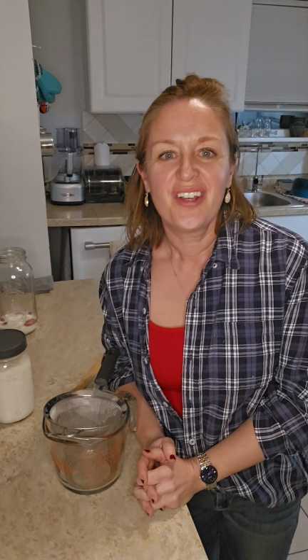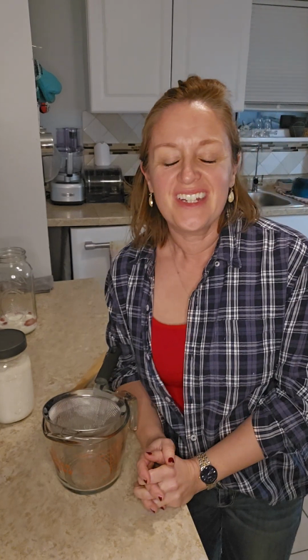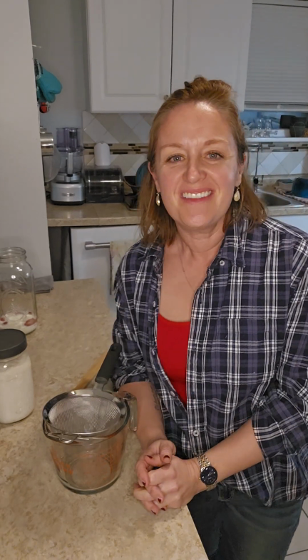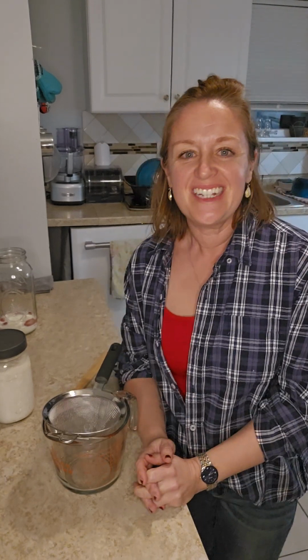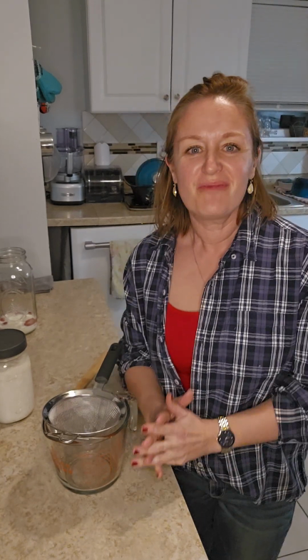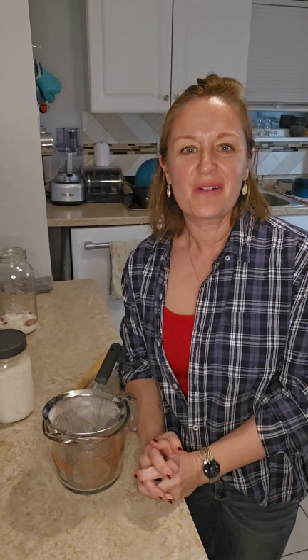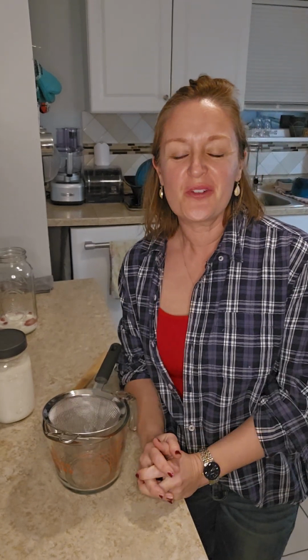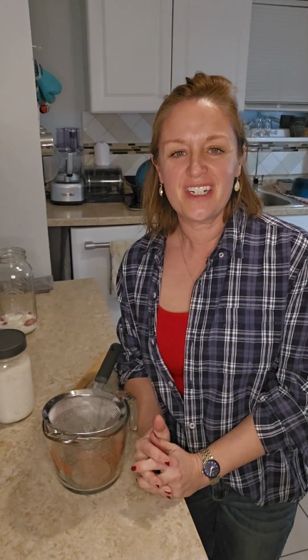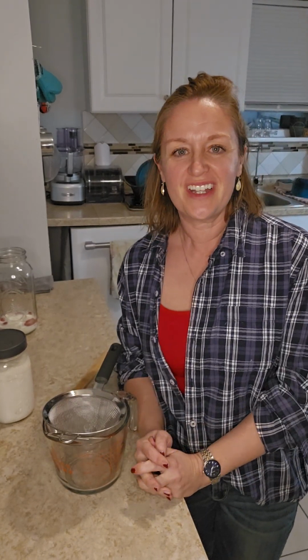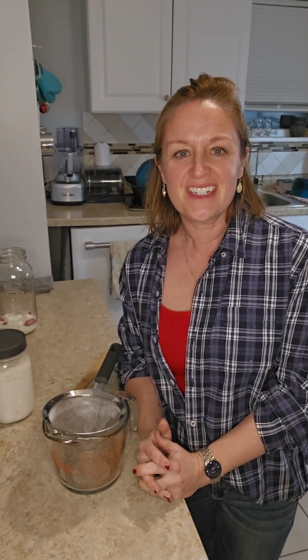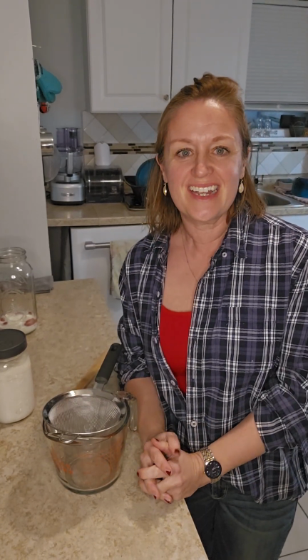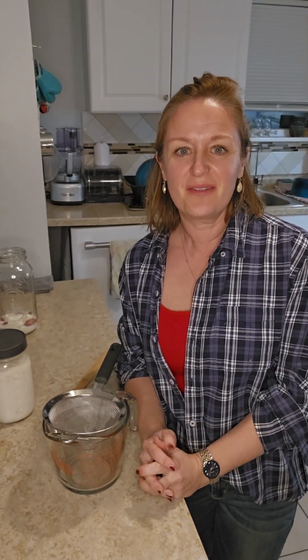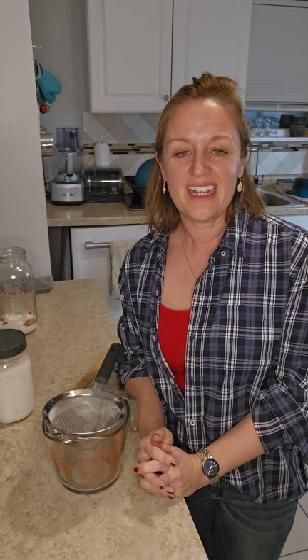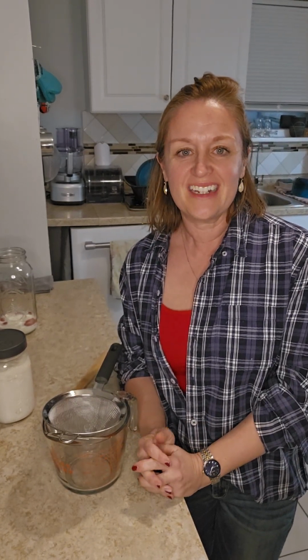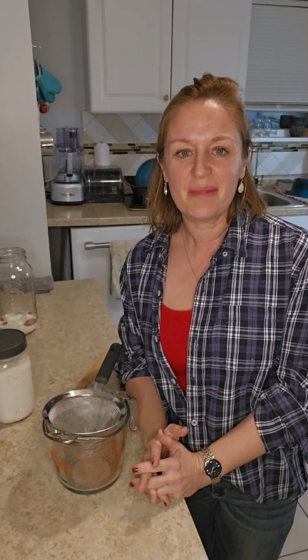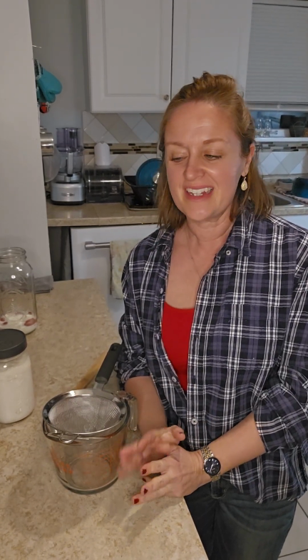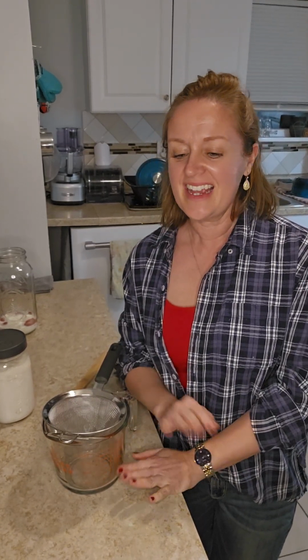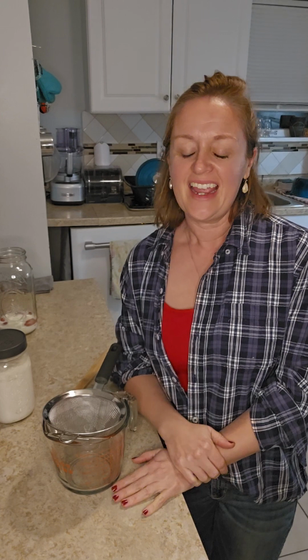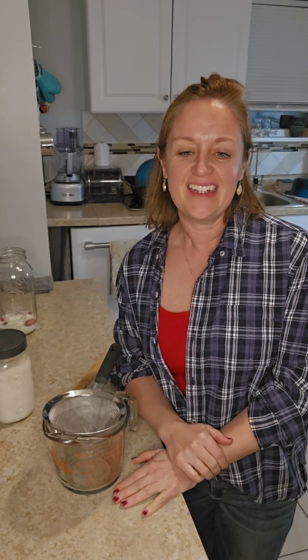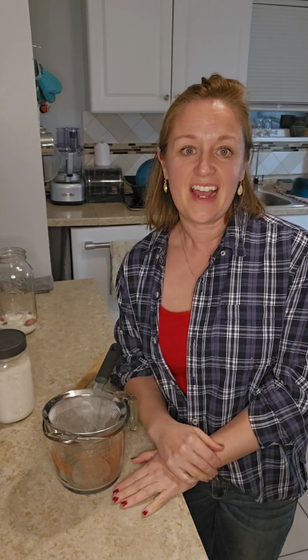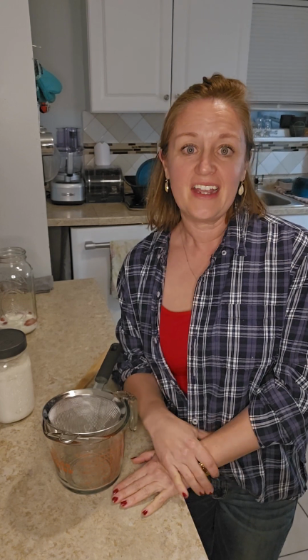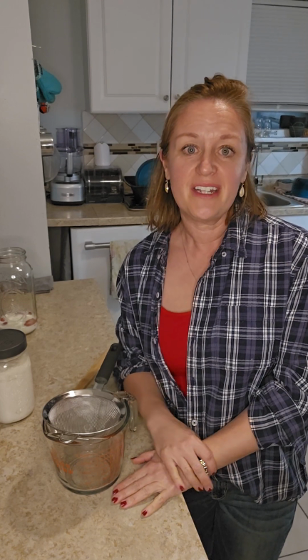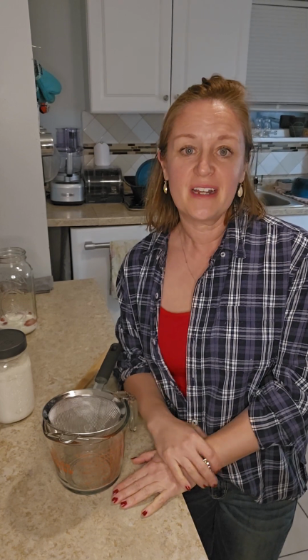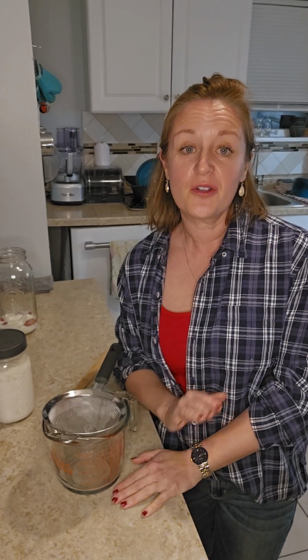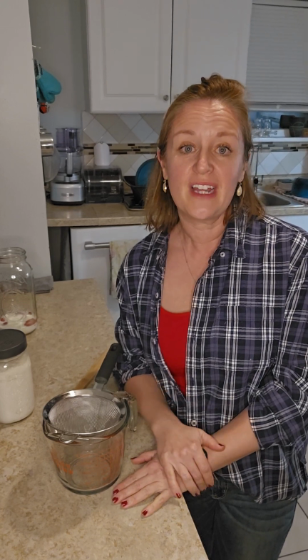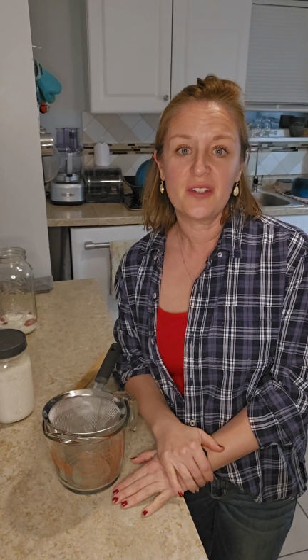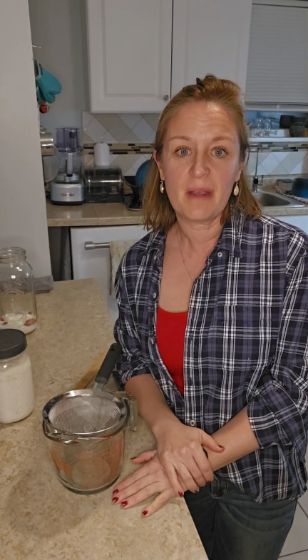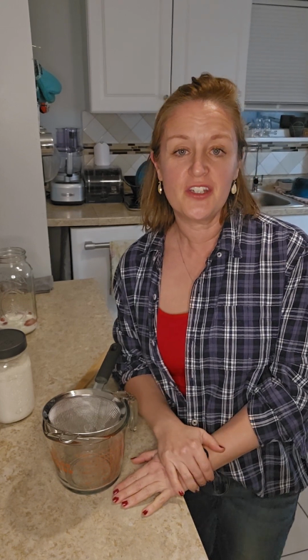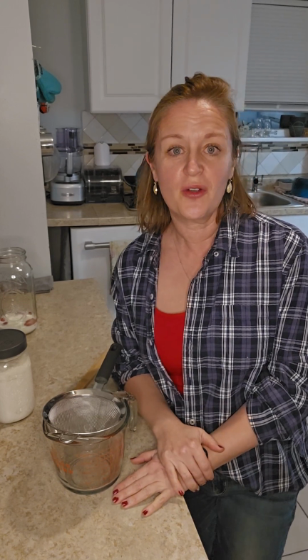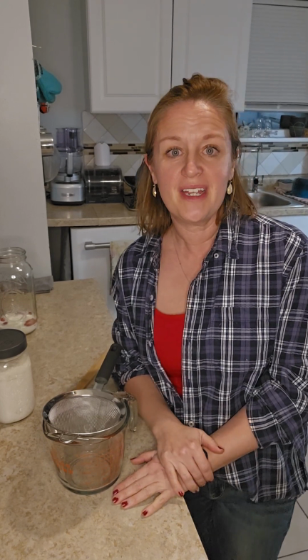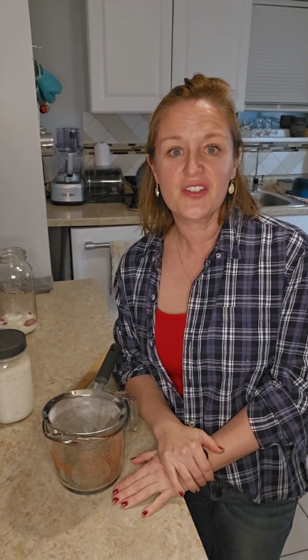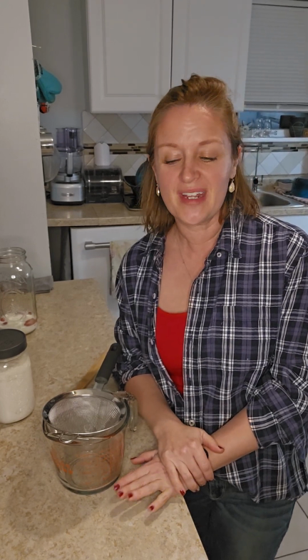Good evening! Welcome to my channel. This is Canning with Kate. I'm Kate and I am so glad that you are joining me tonight.